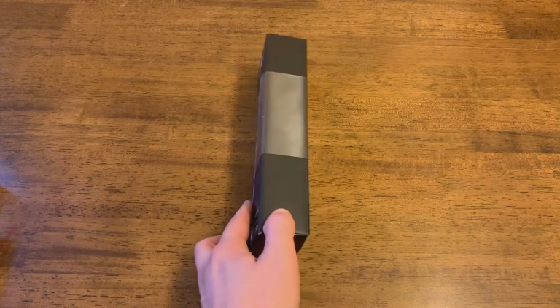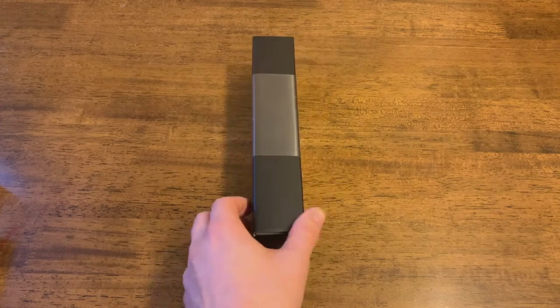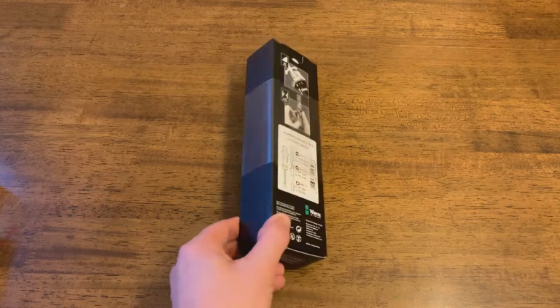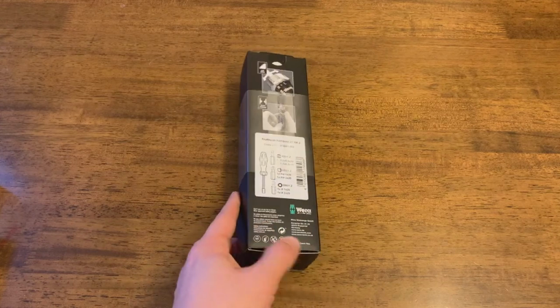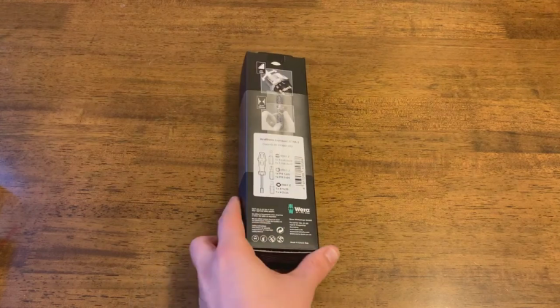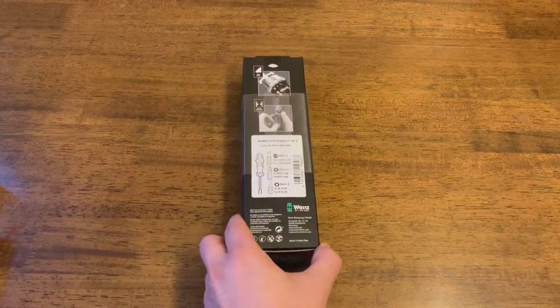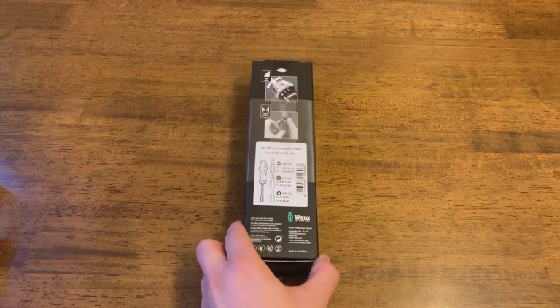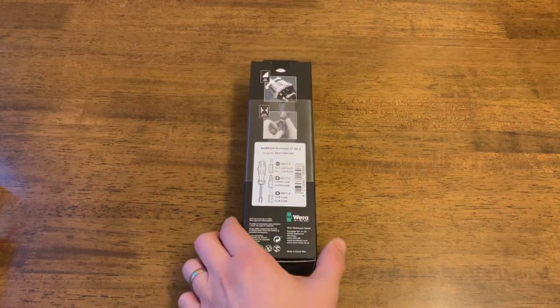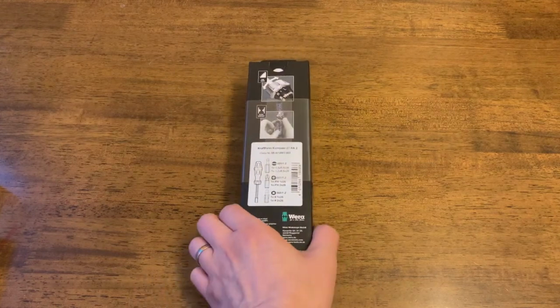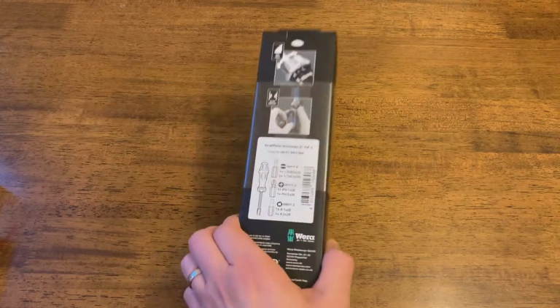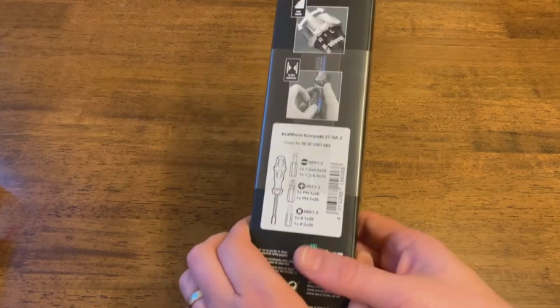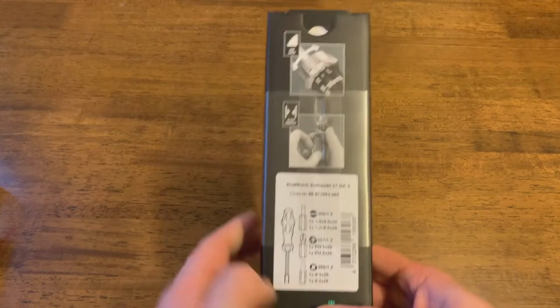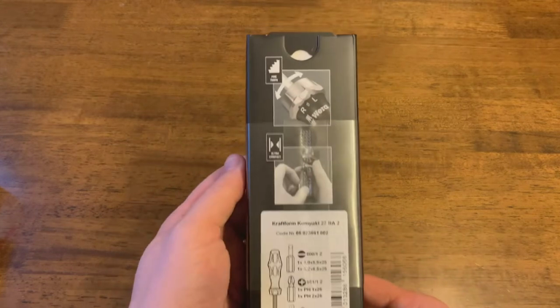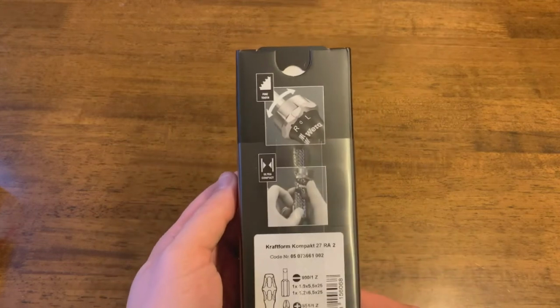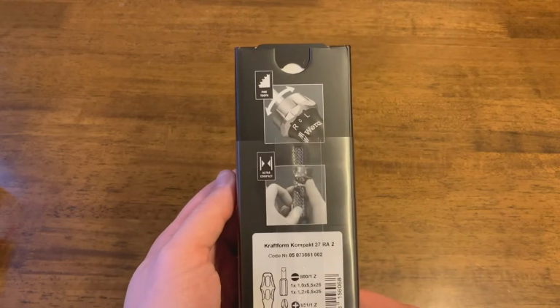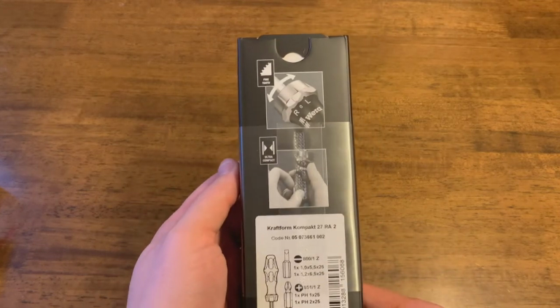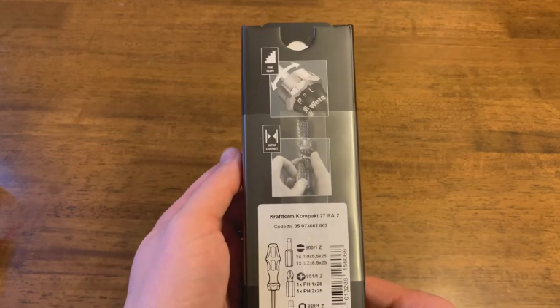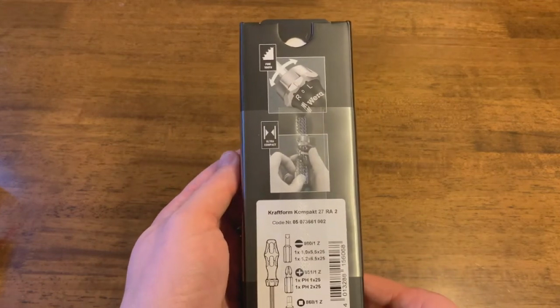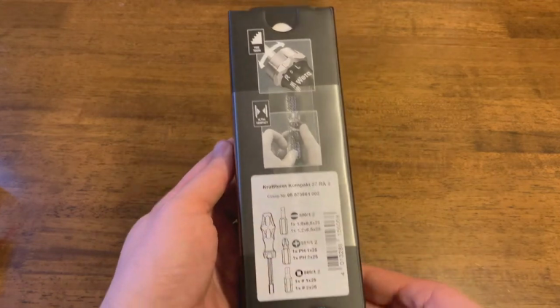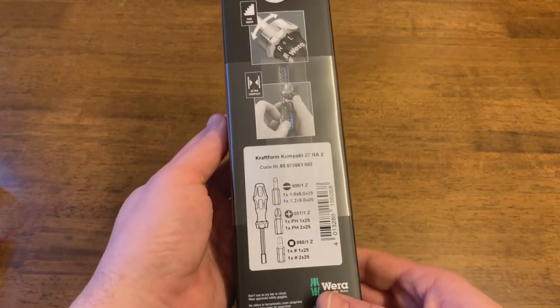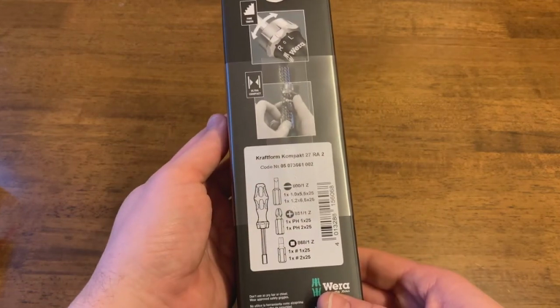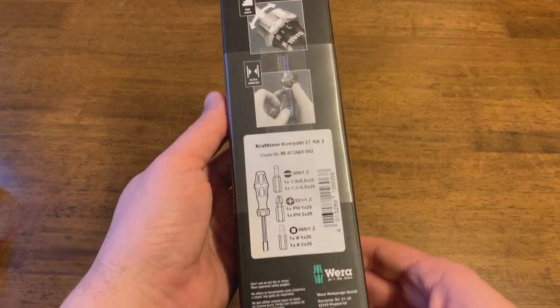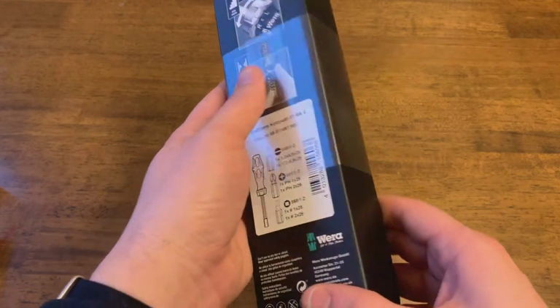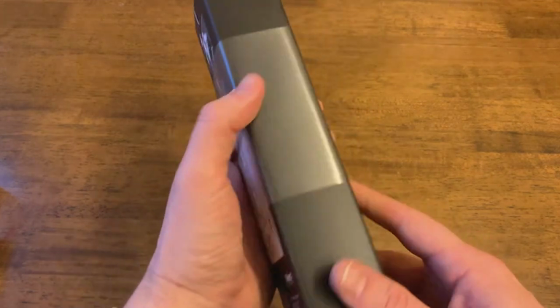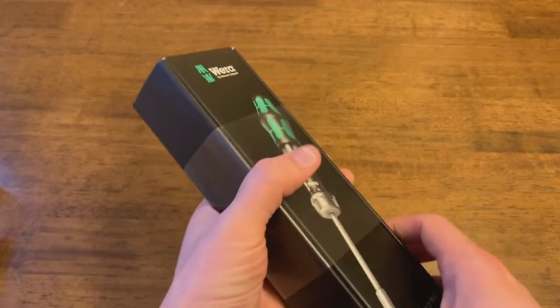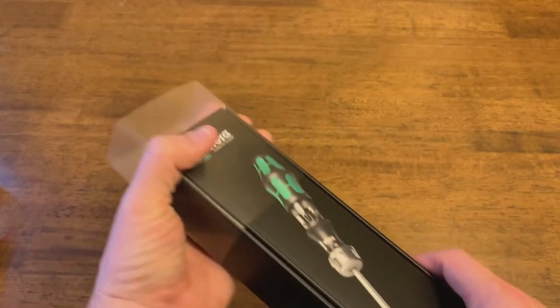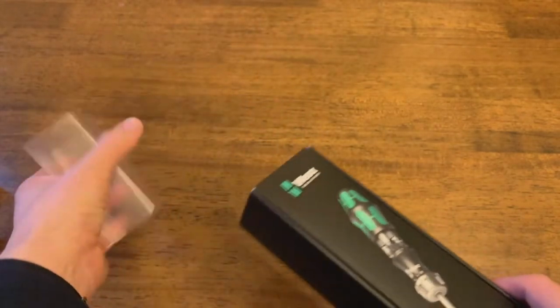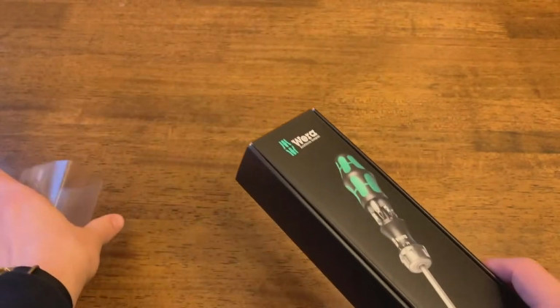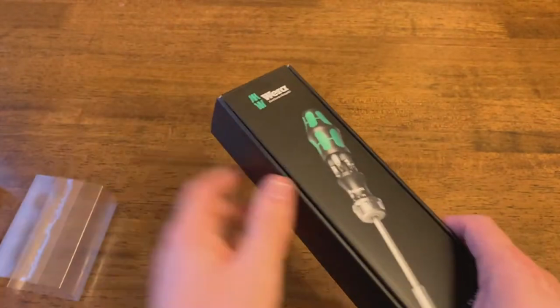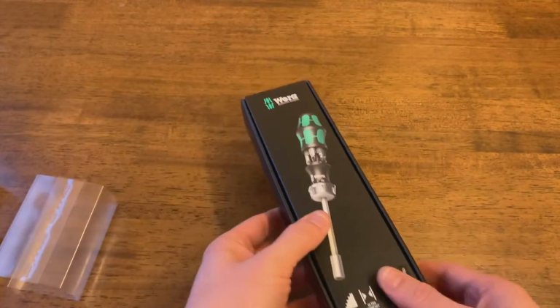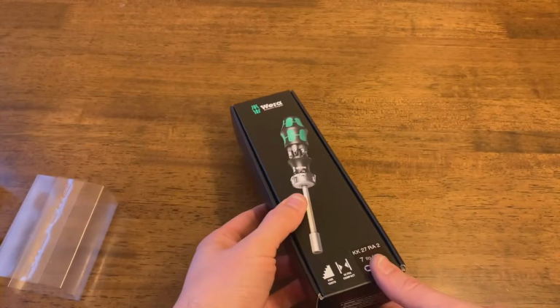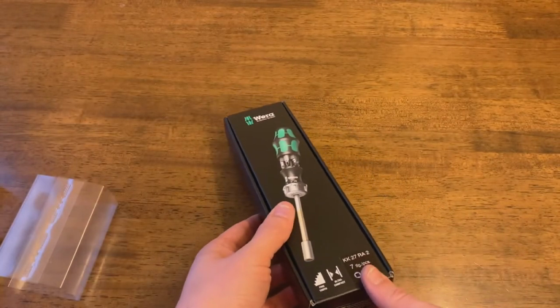Right off the bat I can tell that this box is good quality — everything seems really sturdy. That's a good sign; let's go ahead and get this opened up.